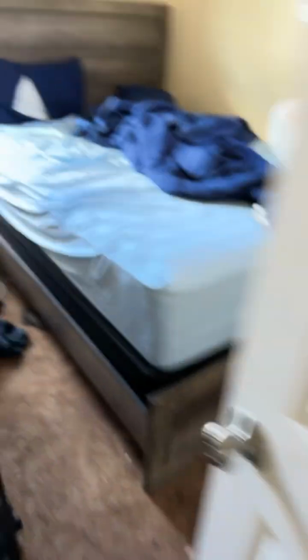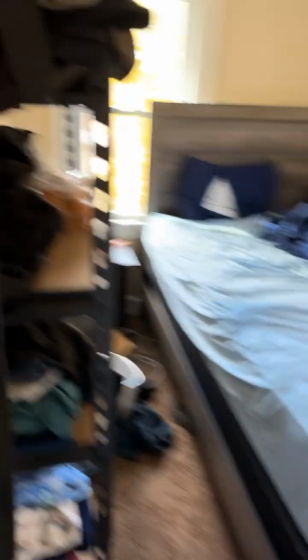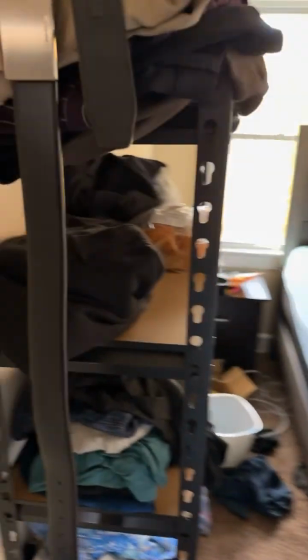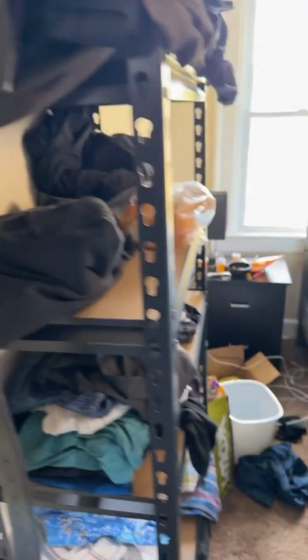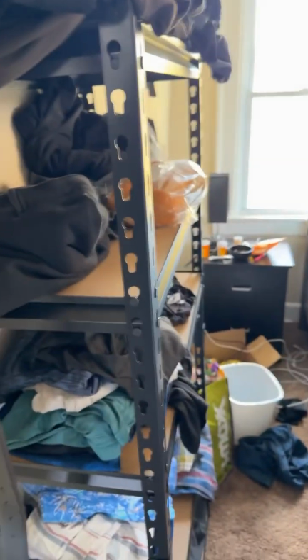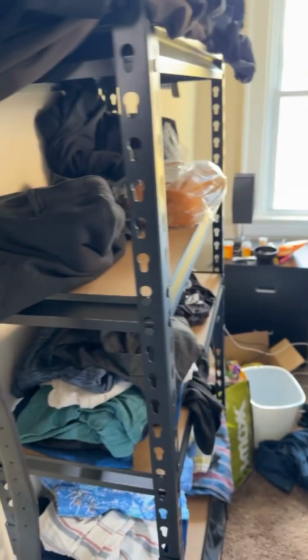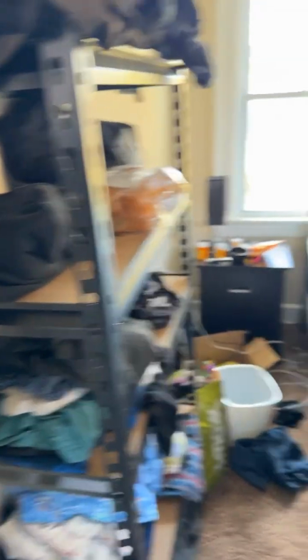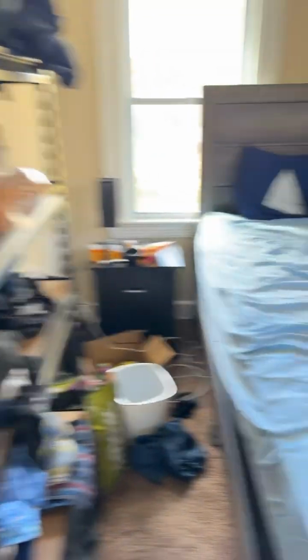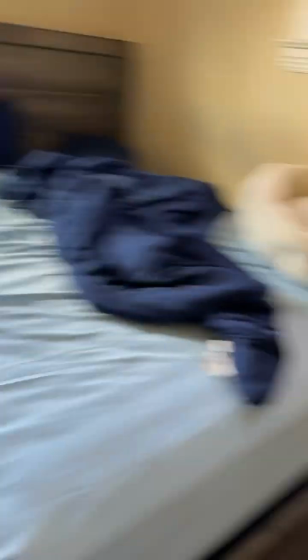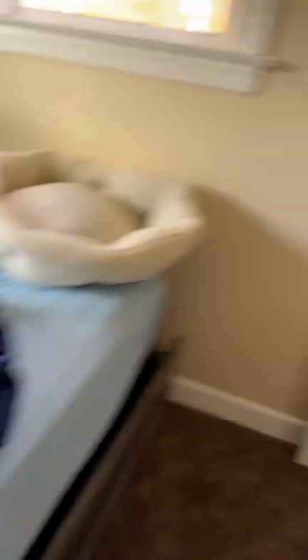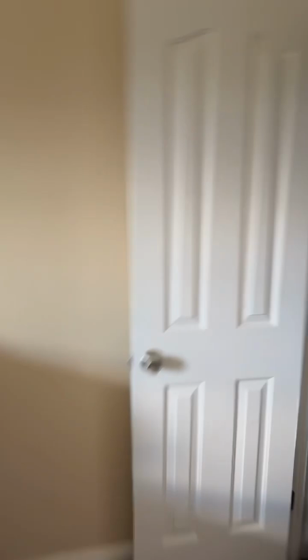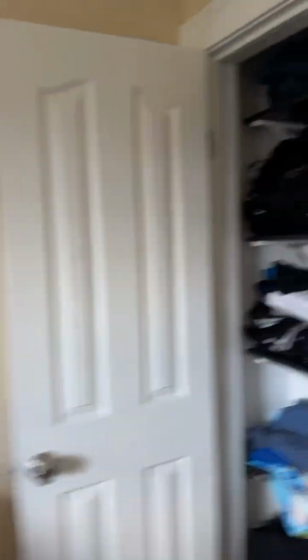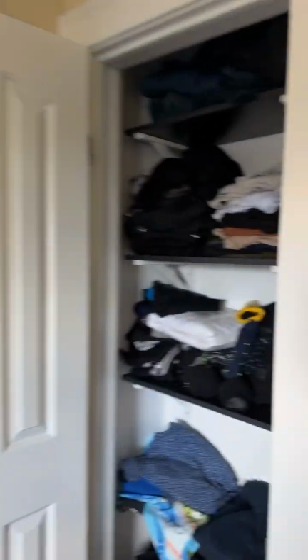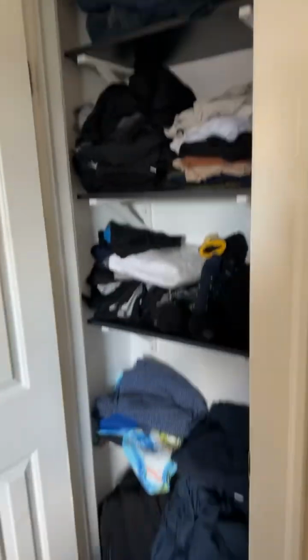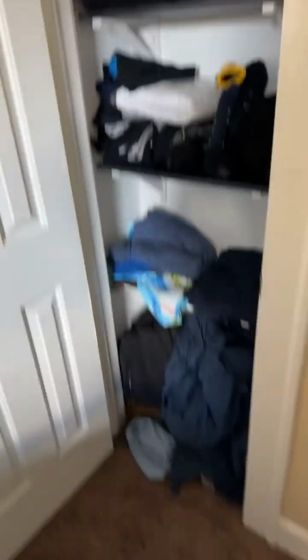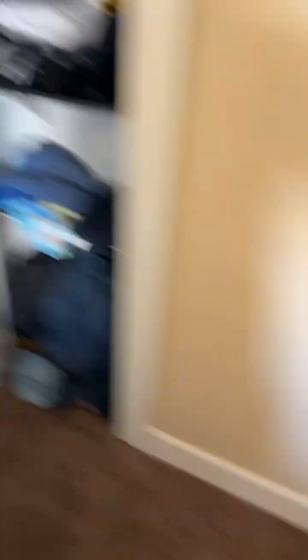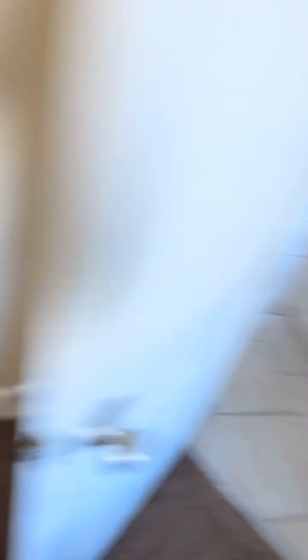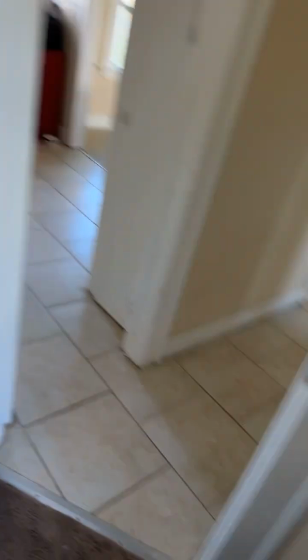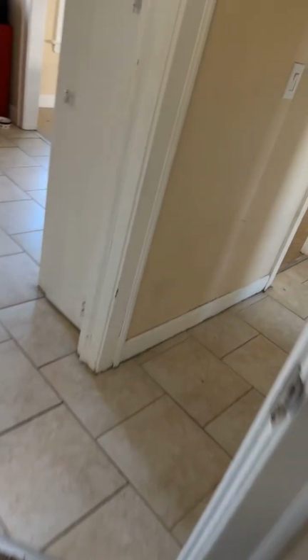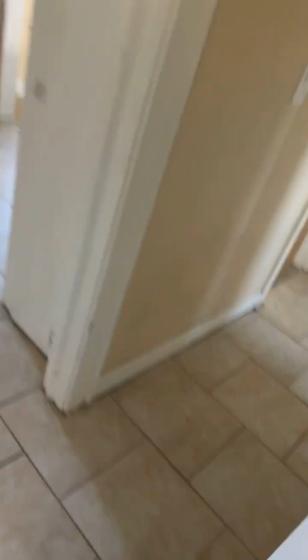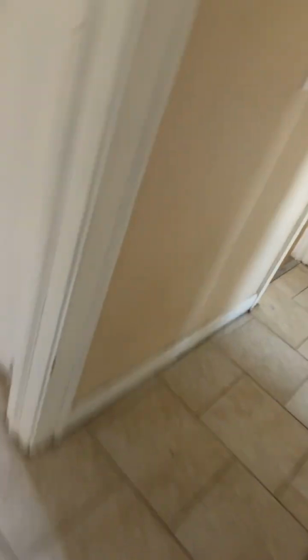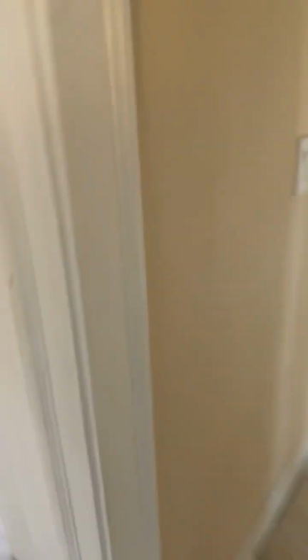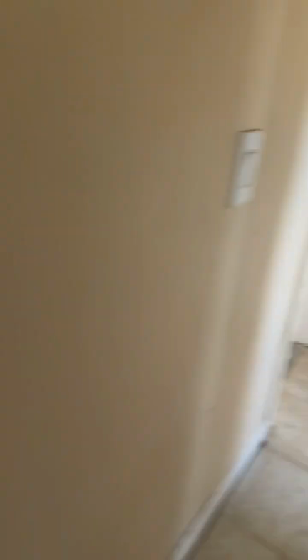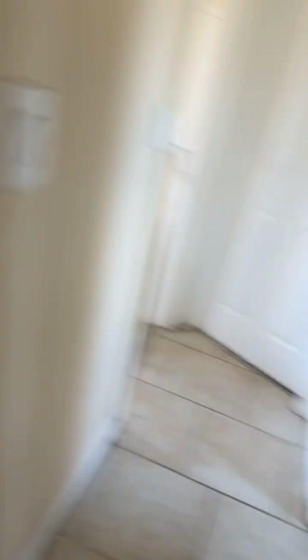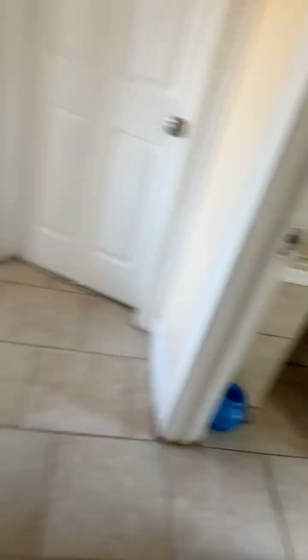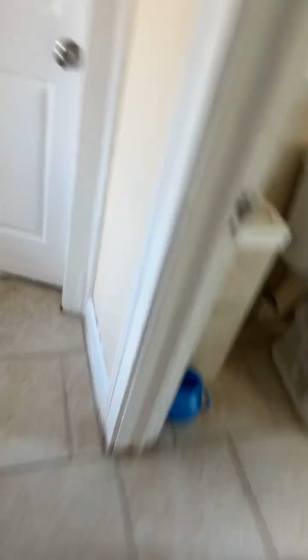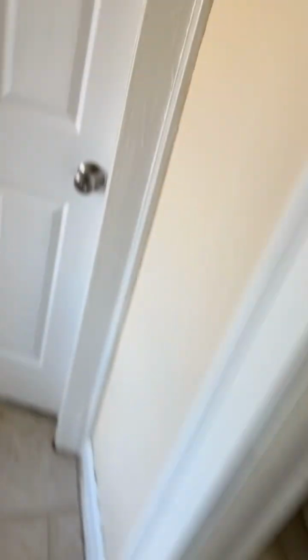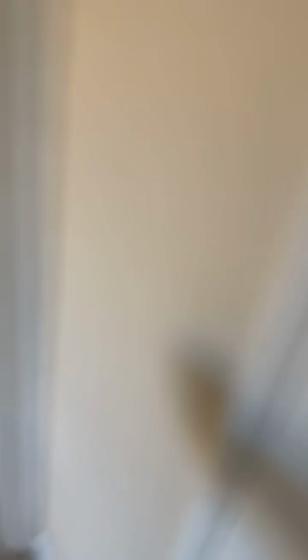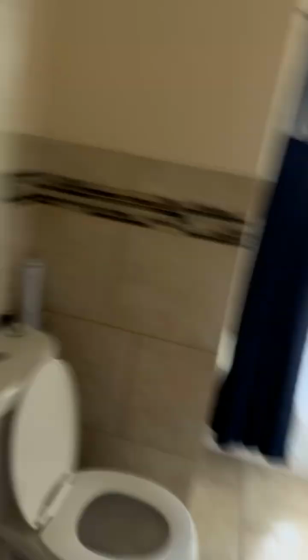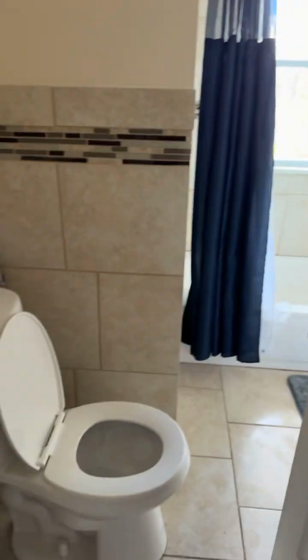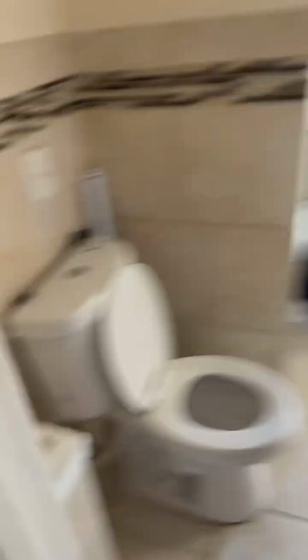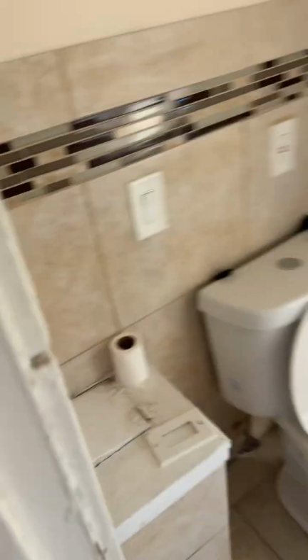This is my bedroom right here. This is the bathroom right here.